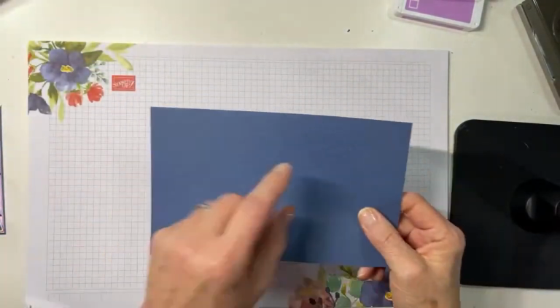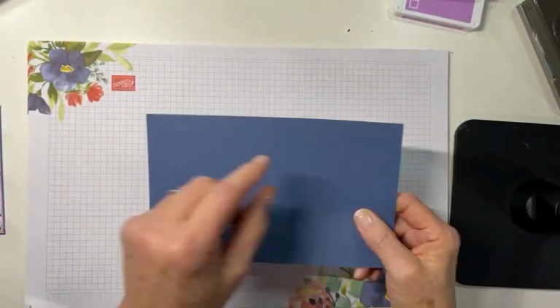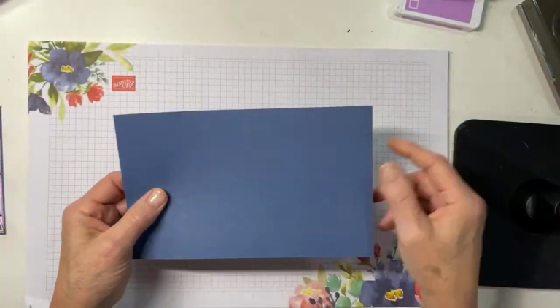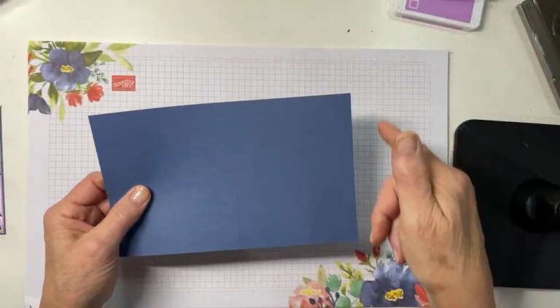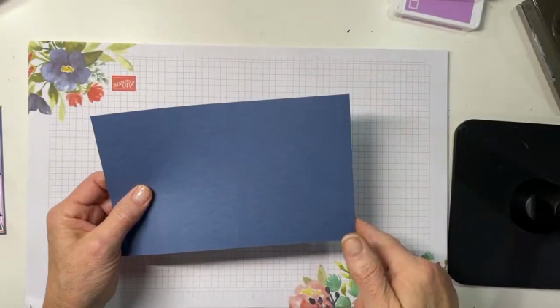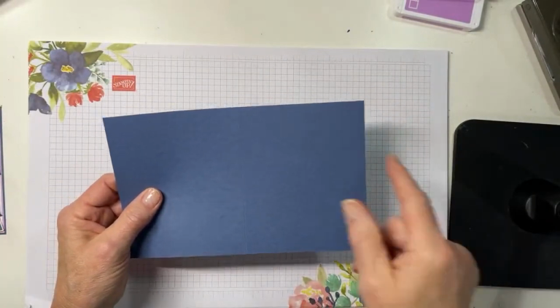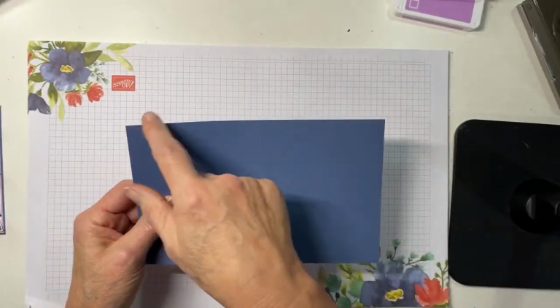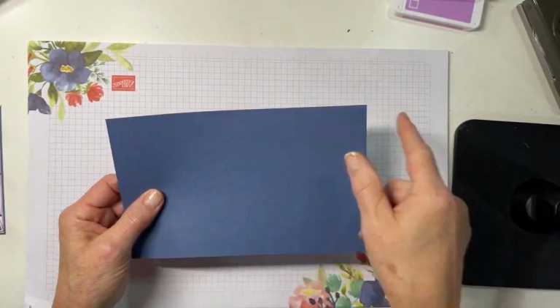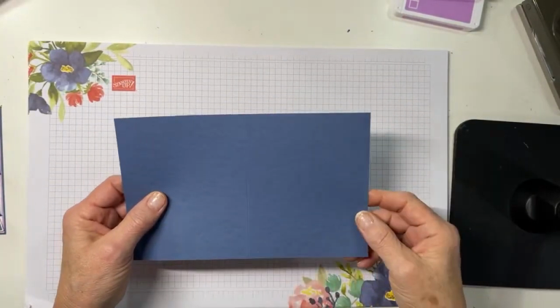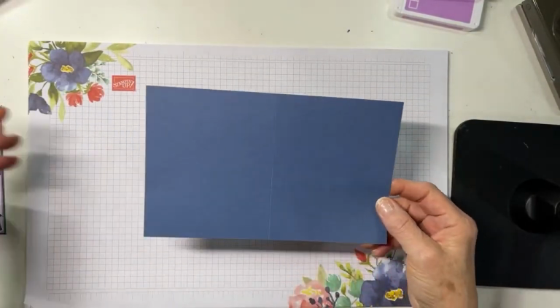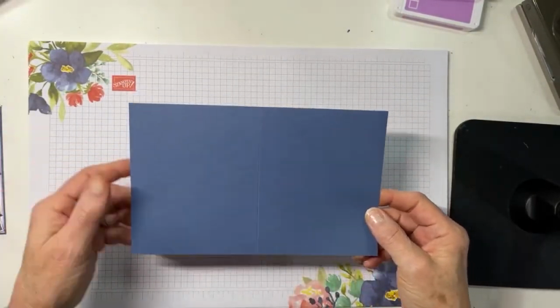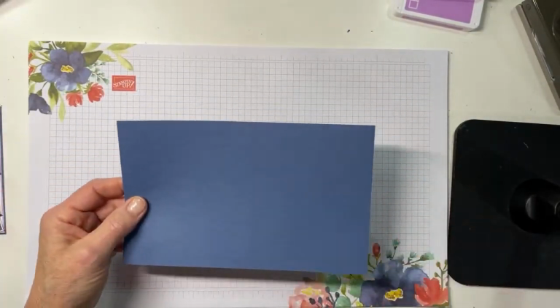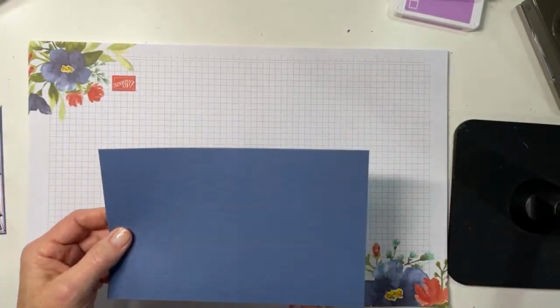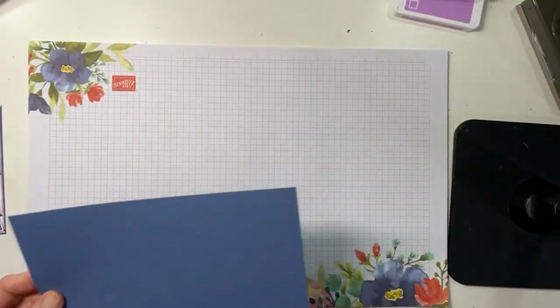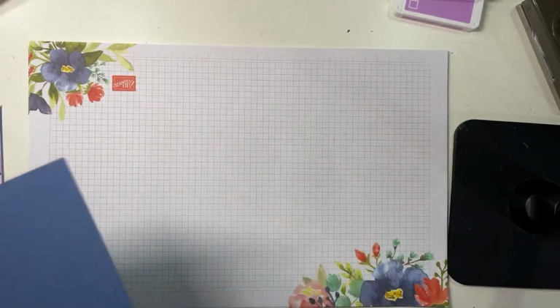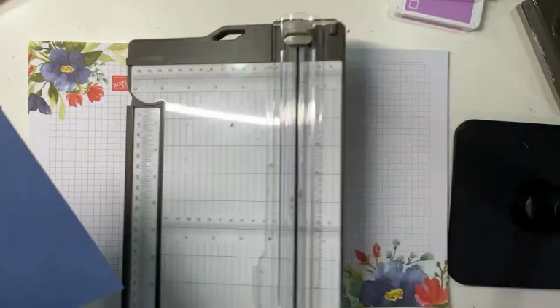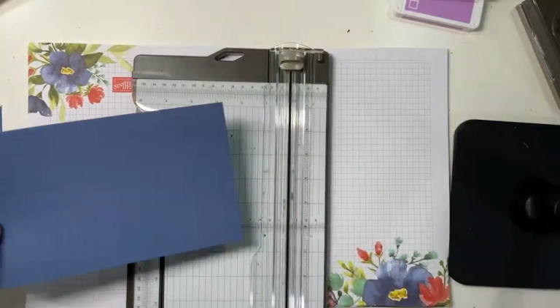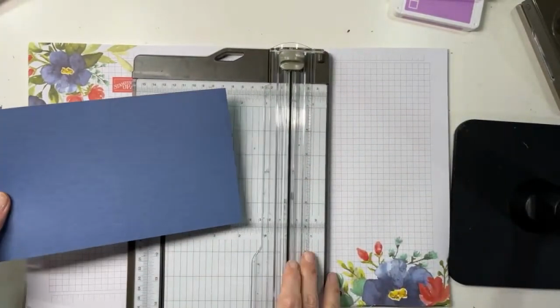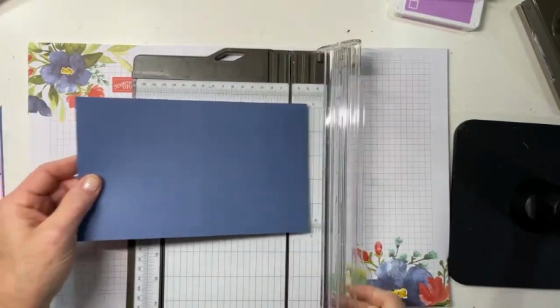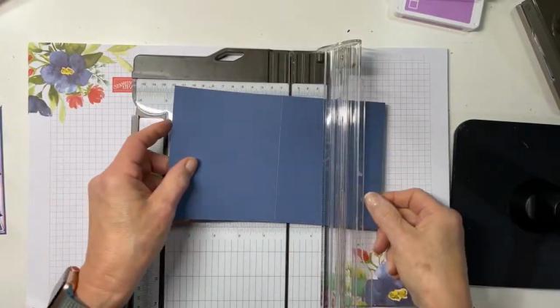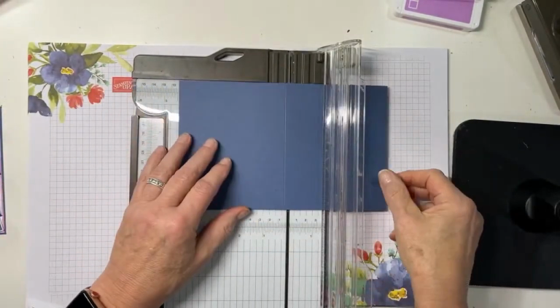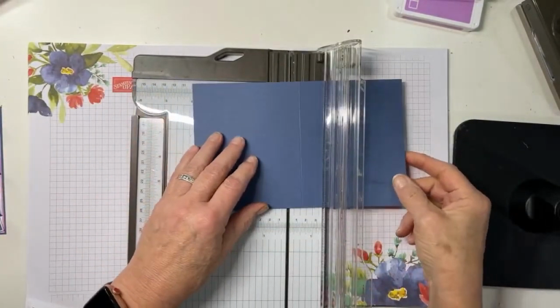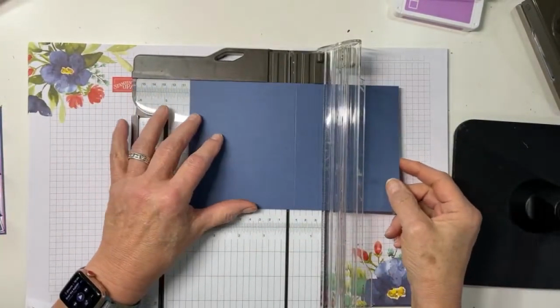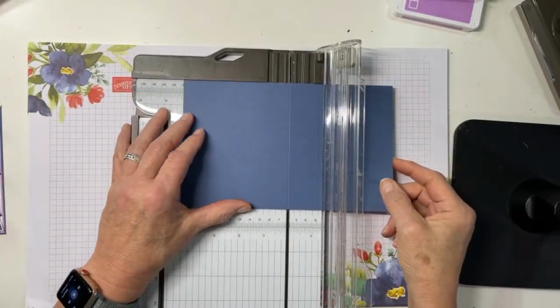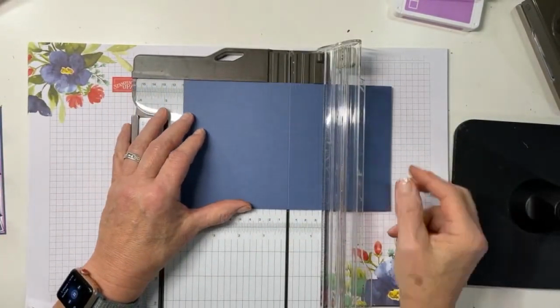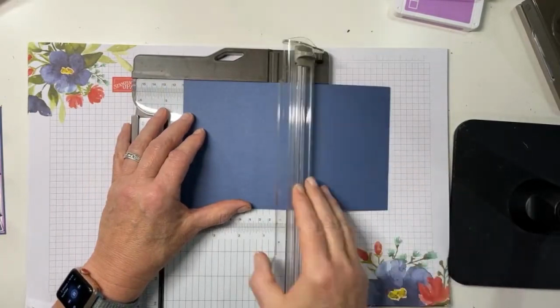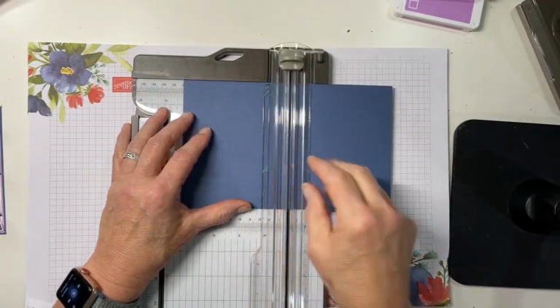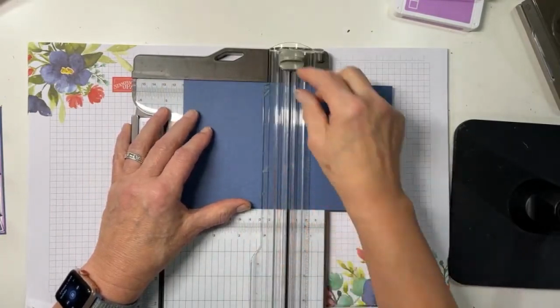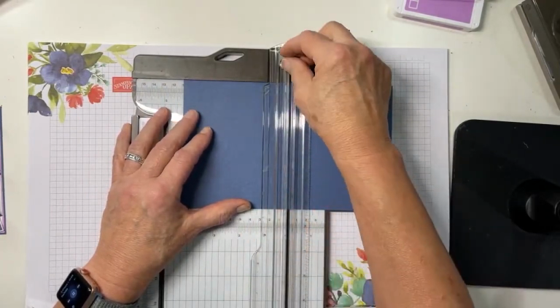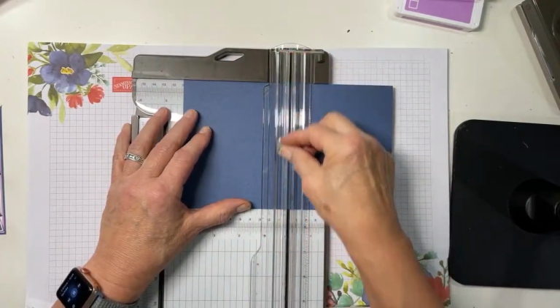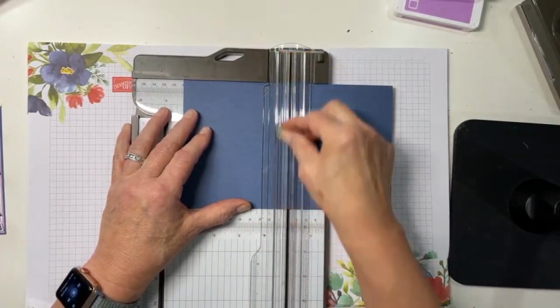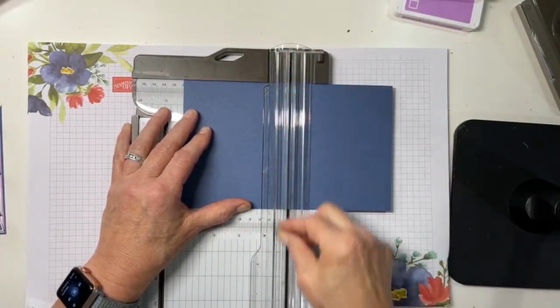In order to make this, you're first going to start with a five and one quarter by eight and a half inch piece of cardstock. Use a trimmer, and the first thing you're going to want to do is score at four and one quarter, just like you normally would.